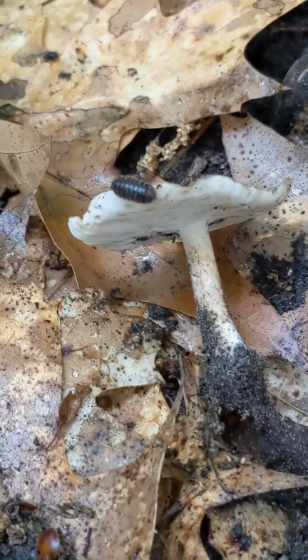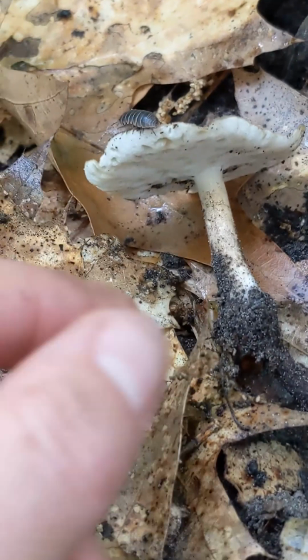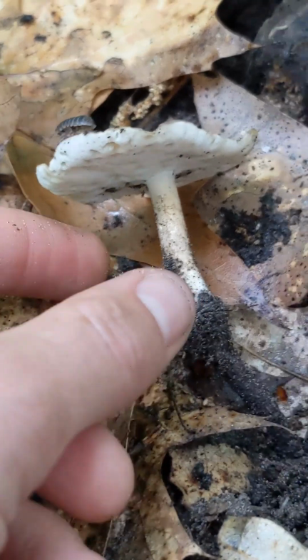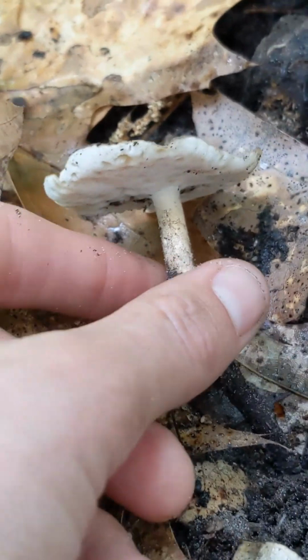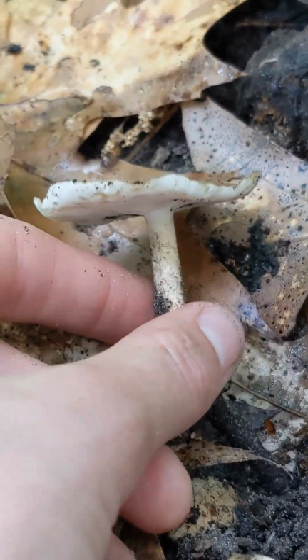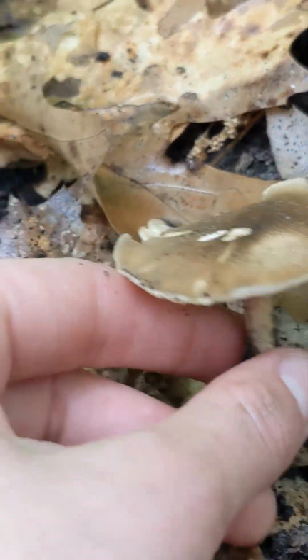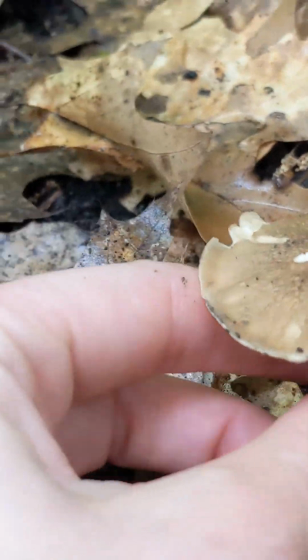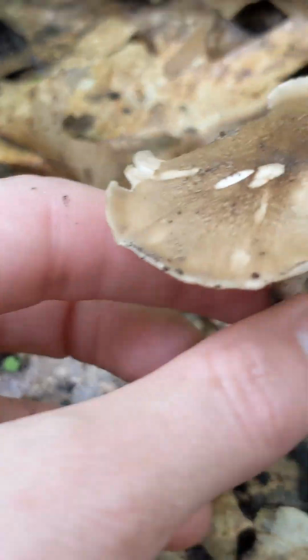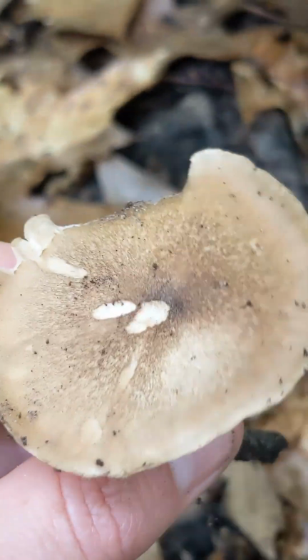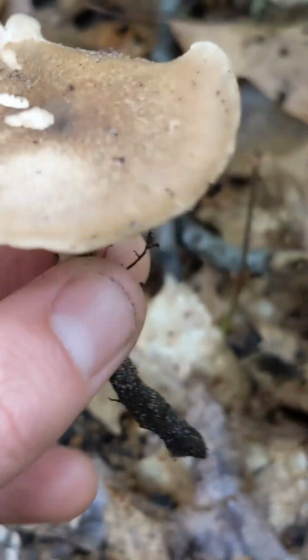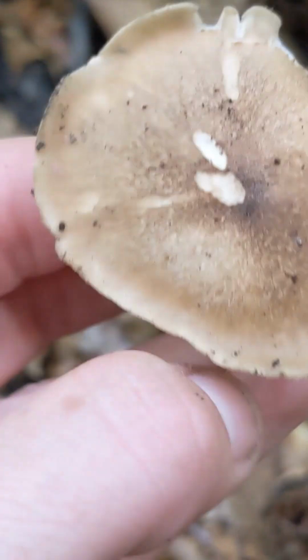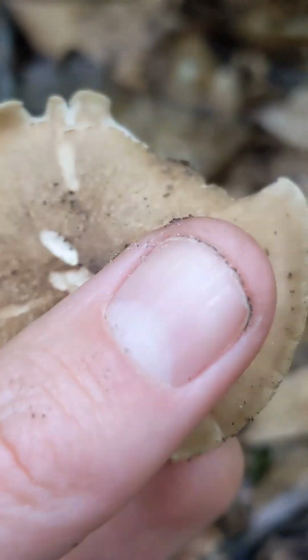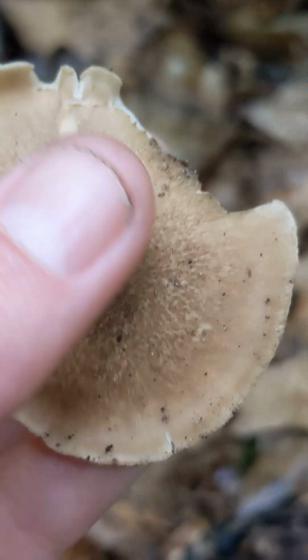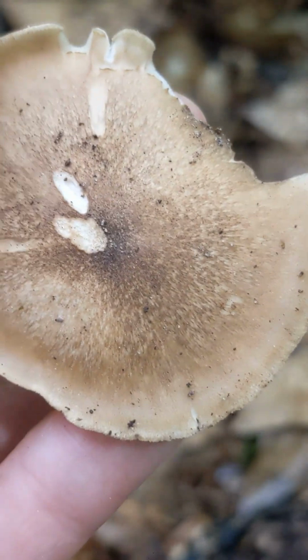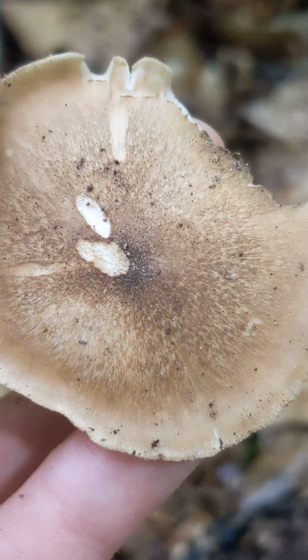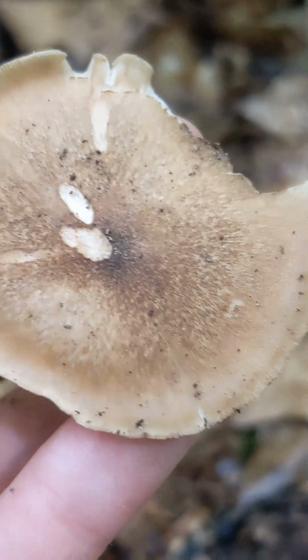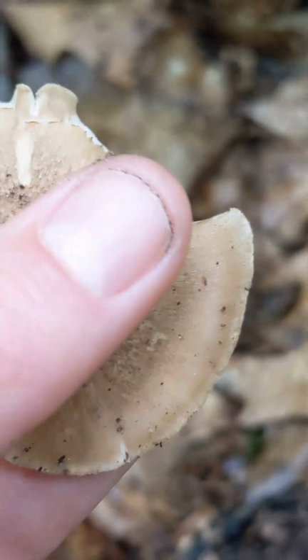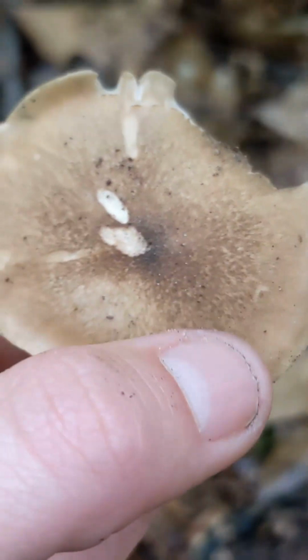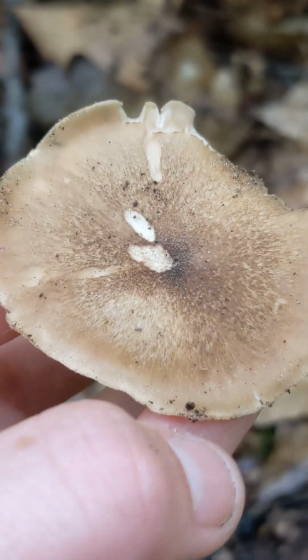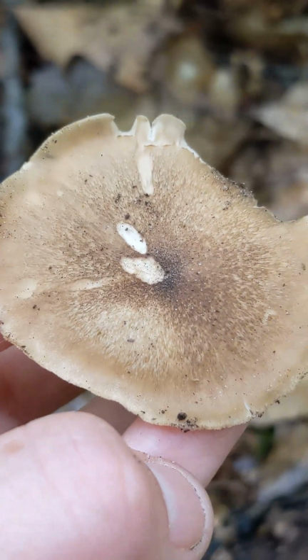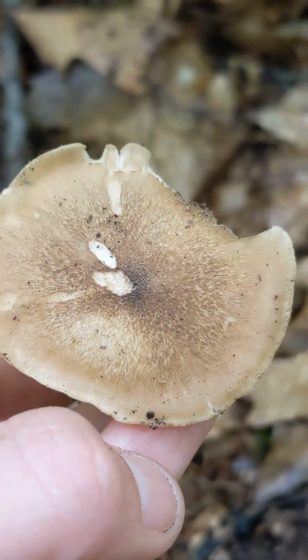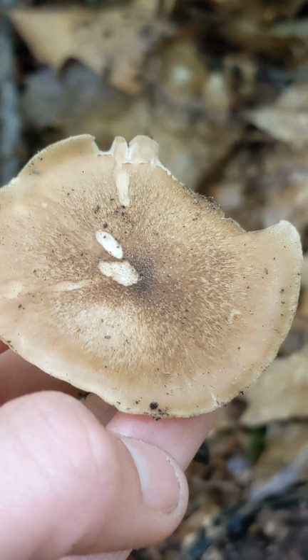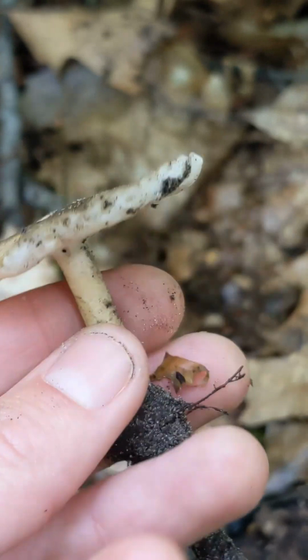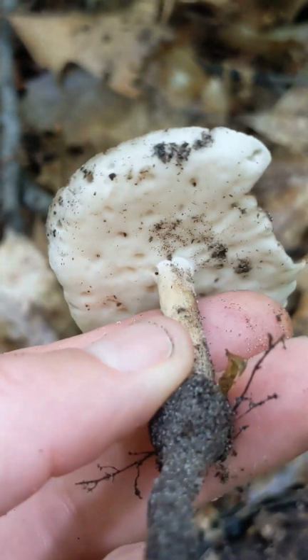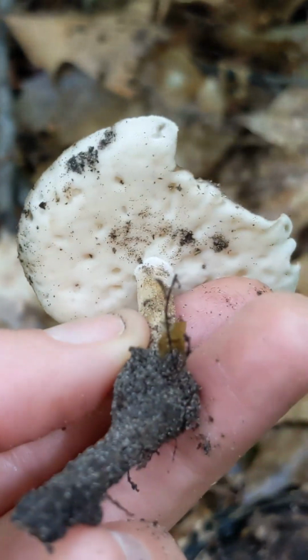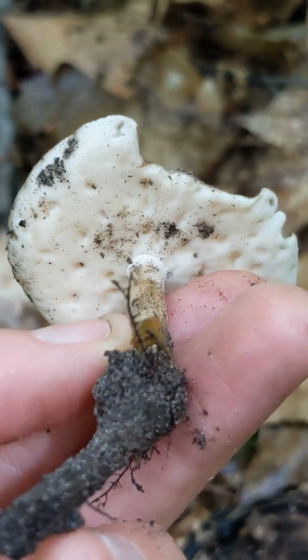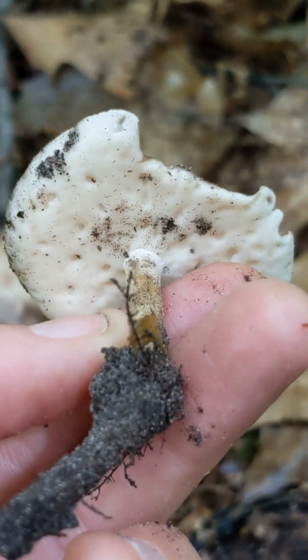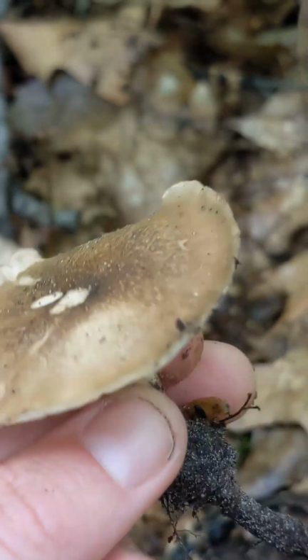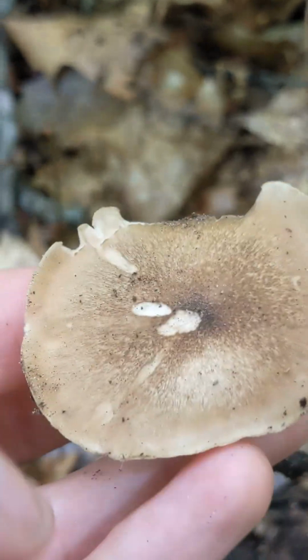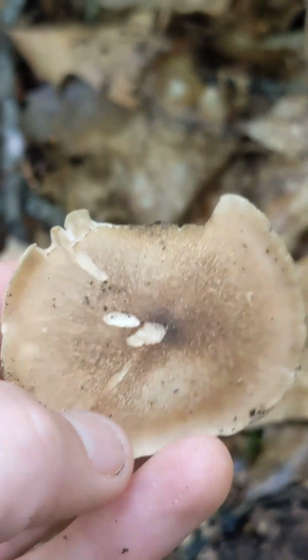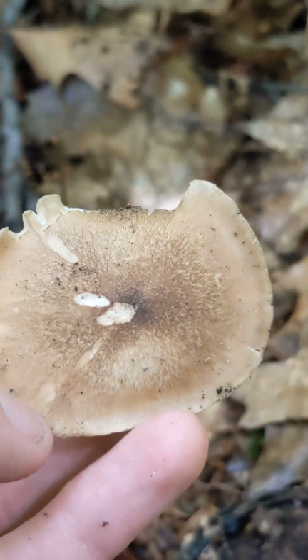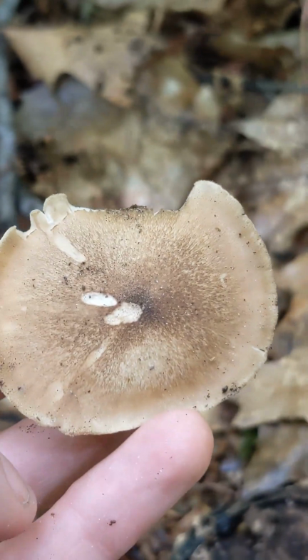Here's another one with a woodlouse friend. It's not an edible, but it is a rather beautiful colour and a nice thing to see on the forest floor. There's more.